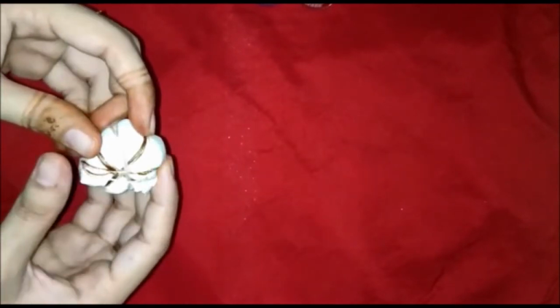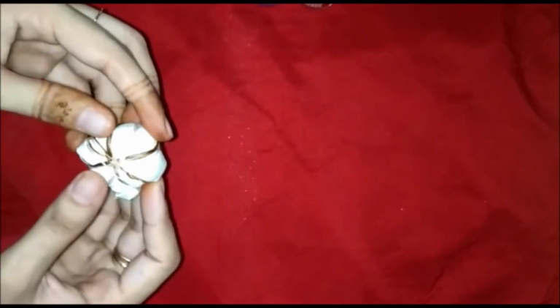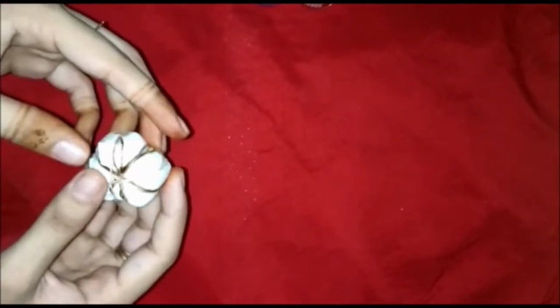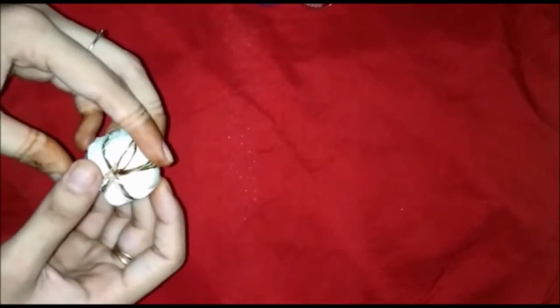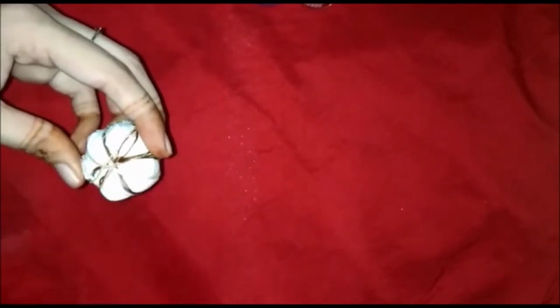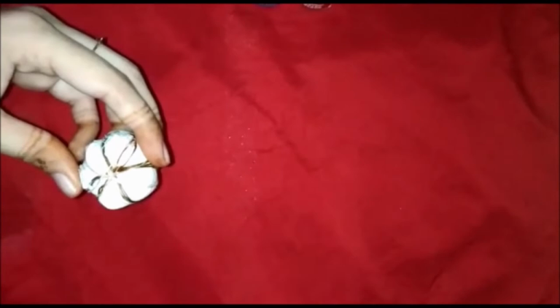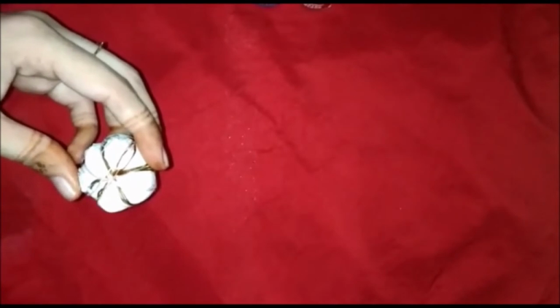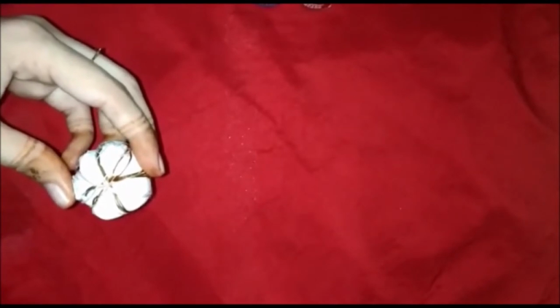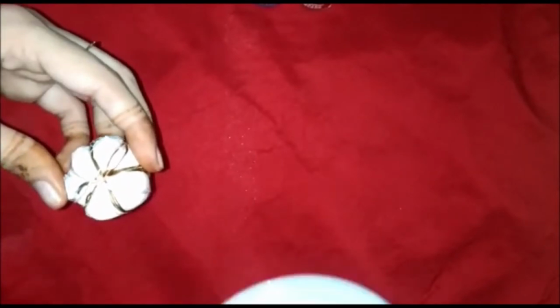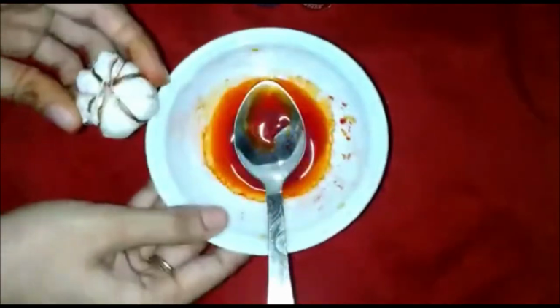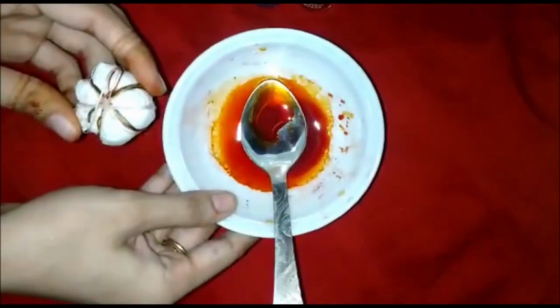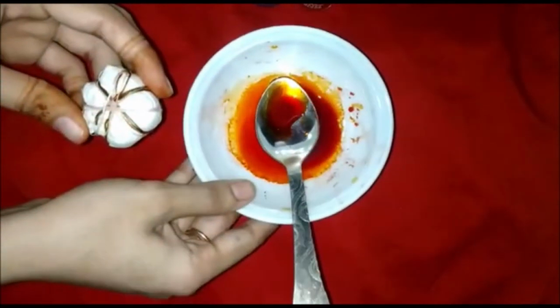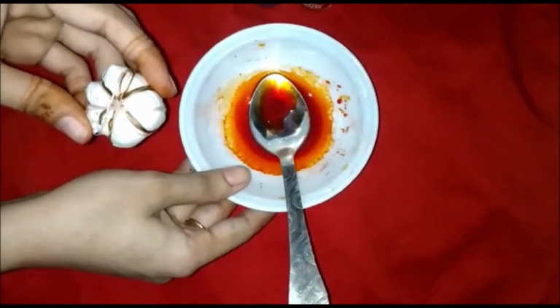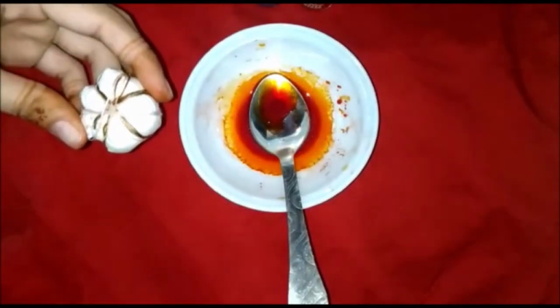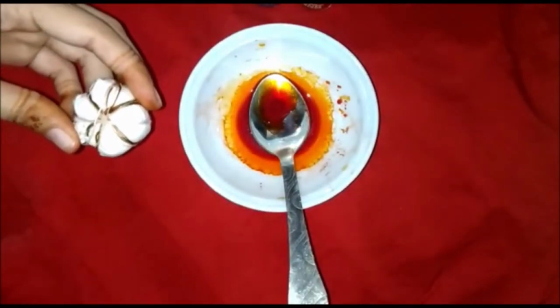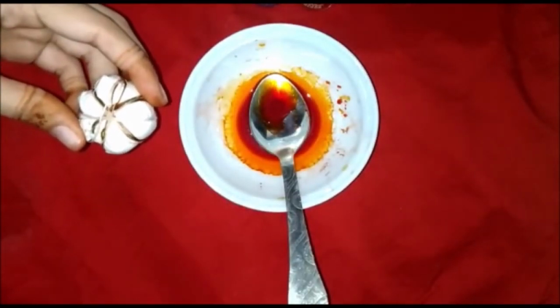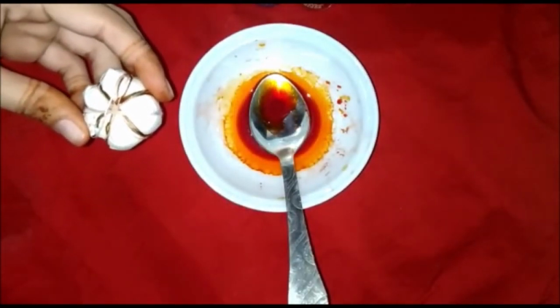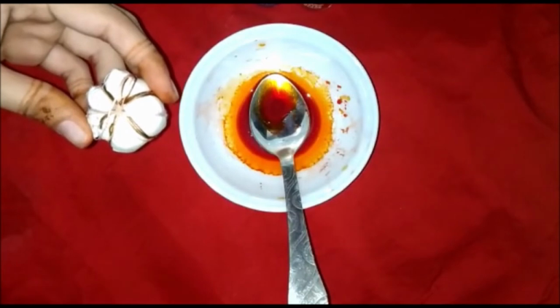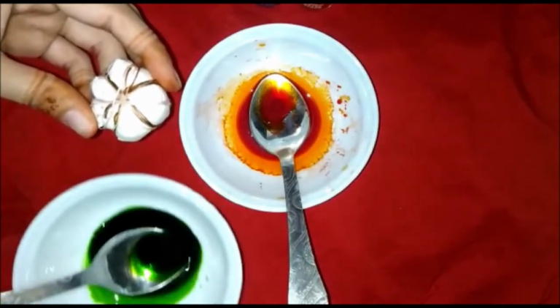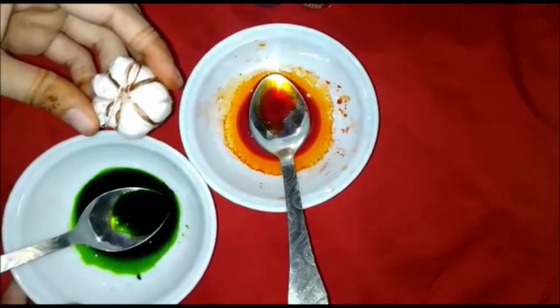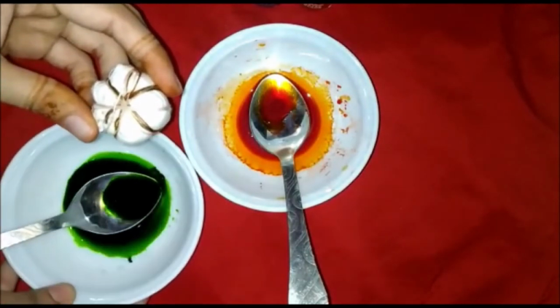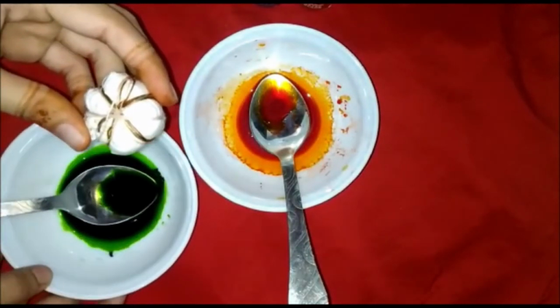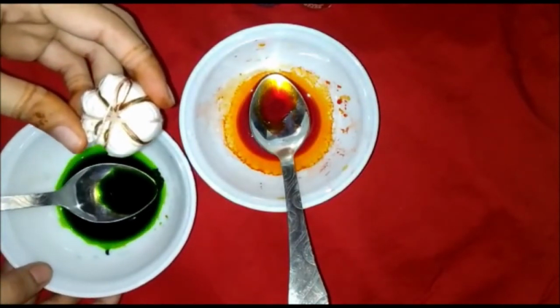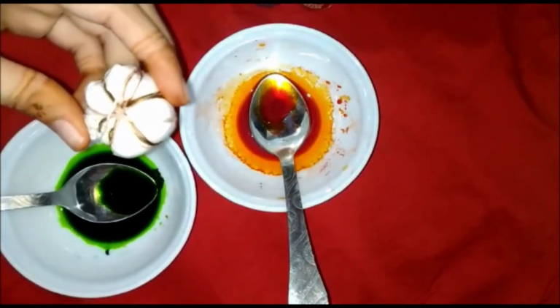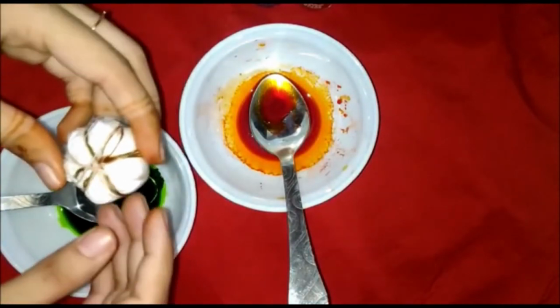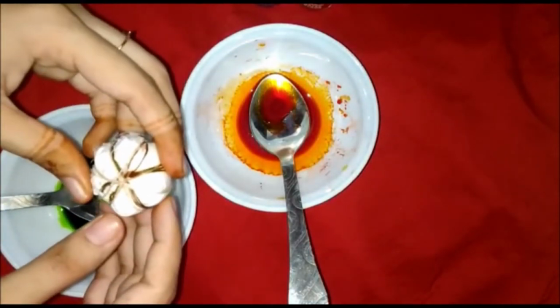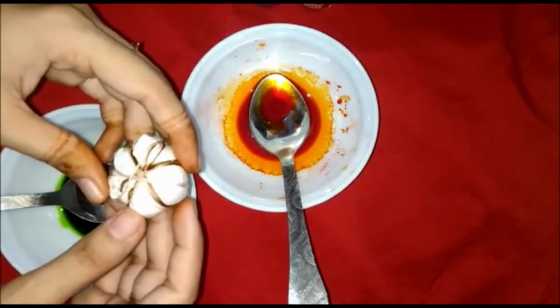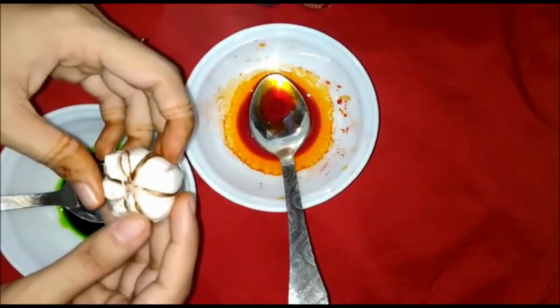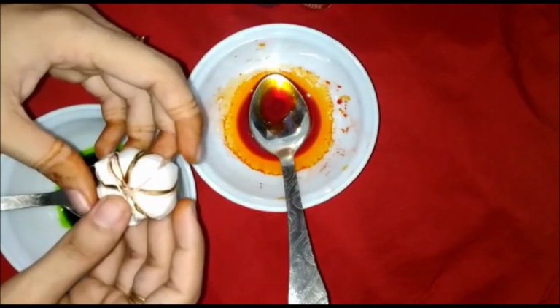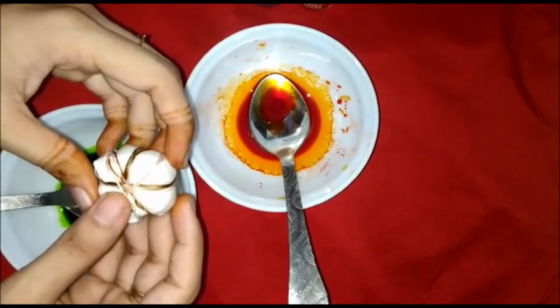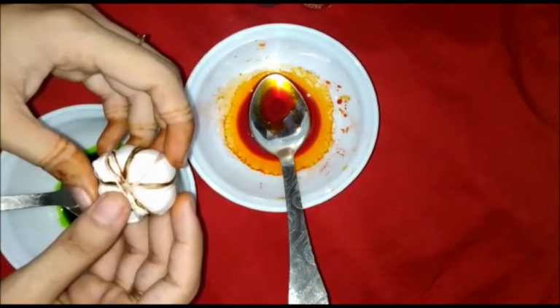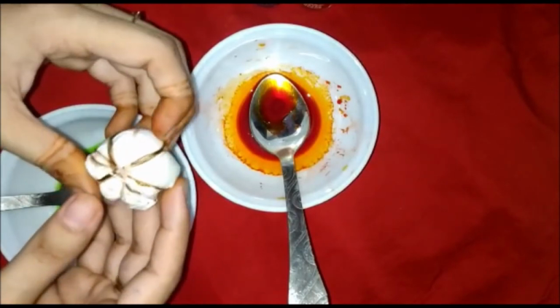Now our second step is the dye. I have taken two colors — orange and green — because it's Independence Day! Happy Independence Day!